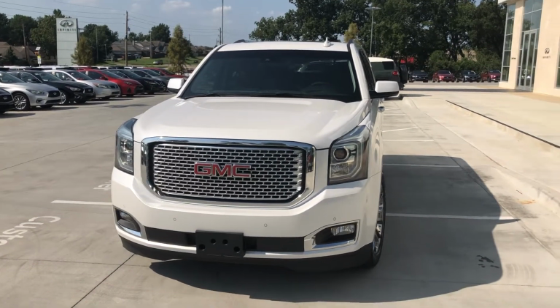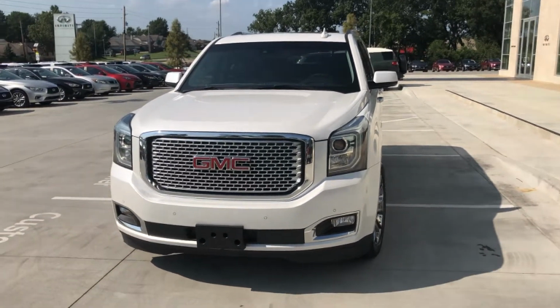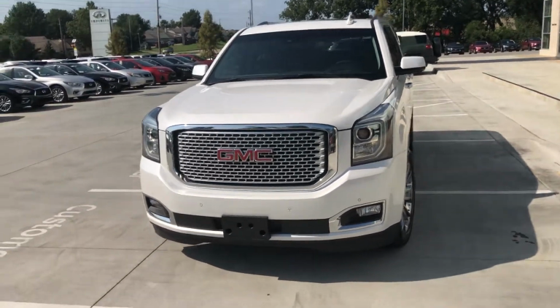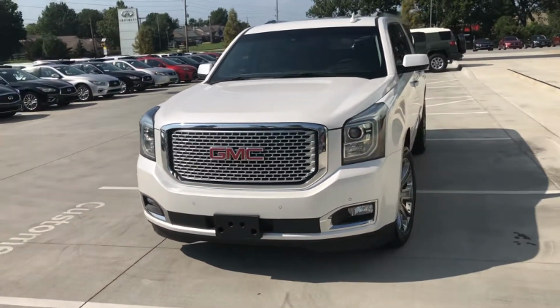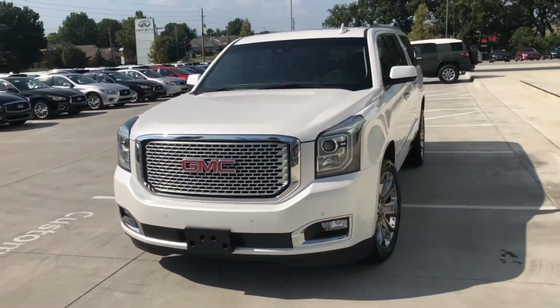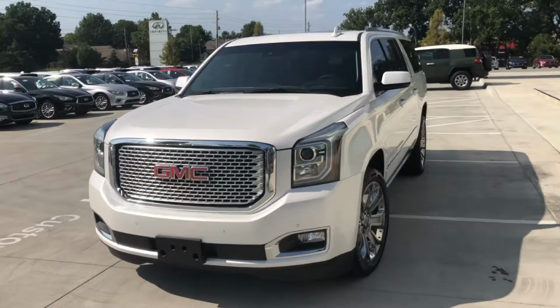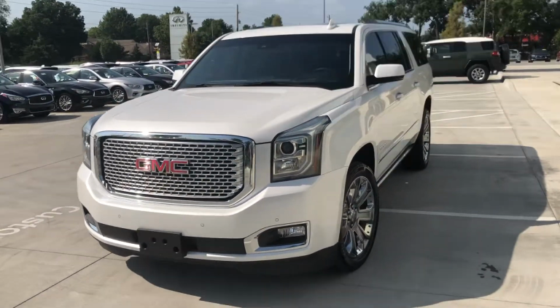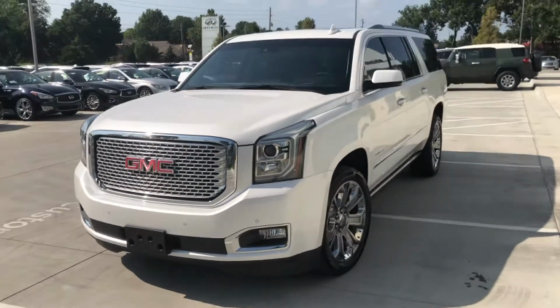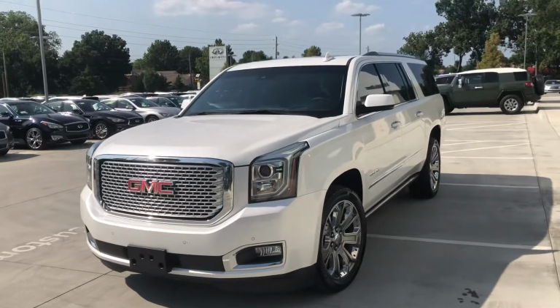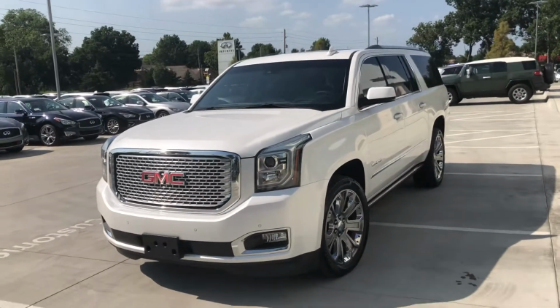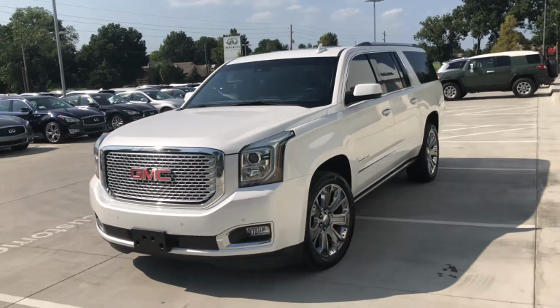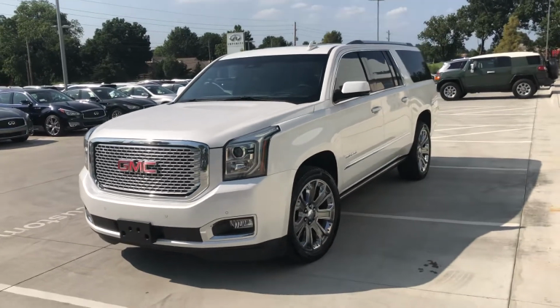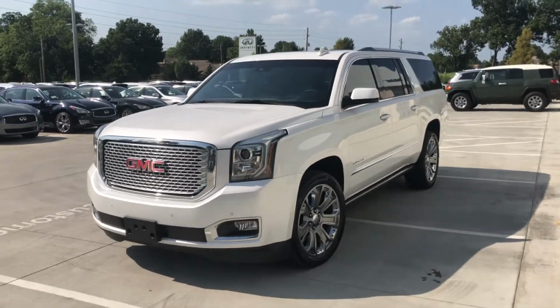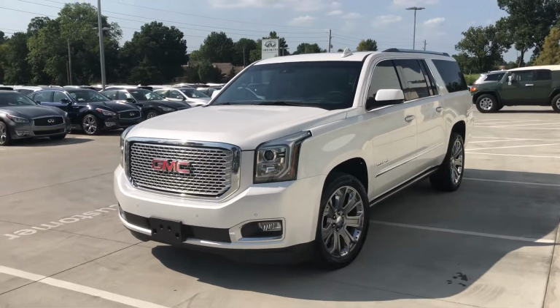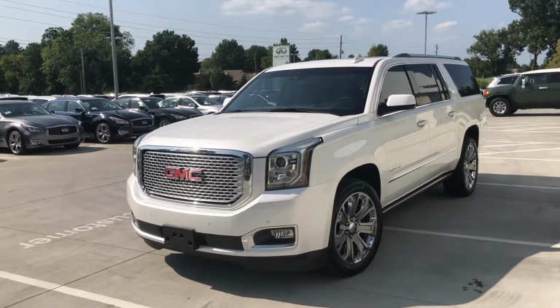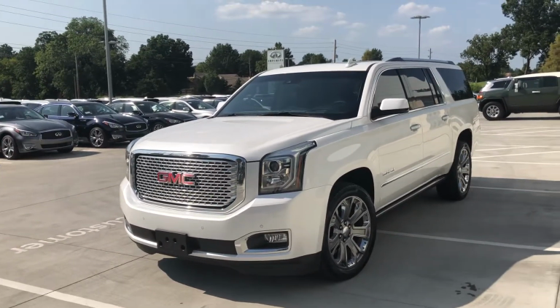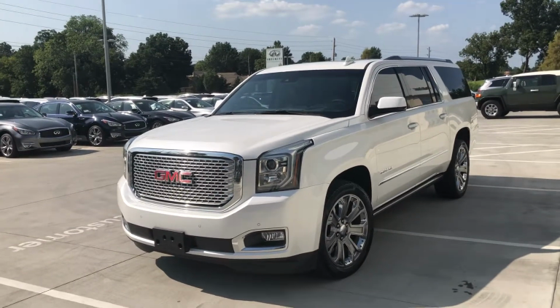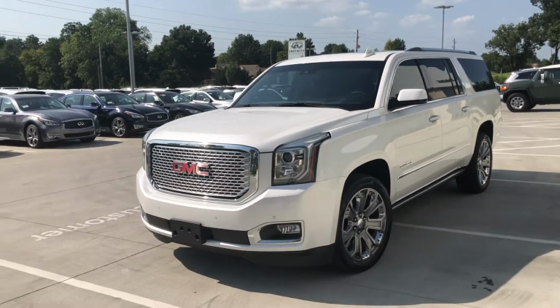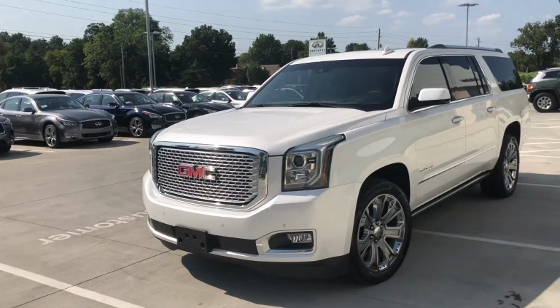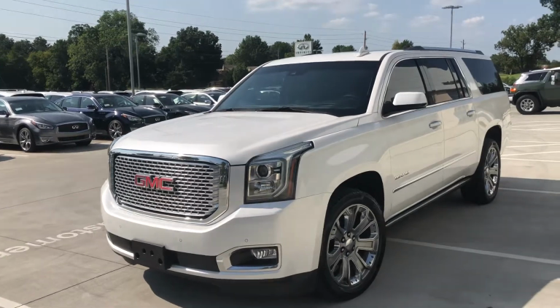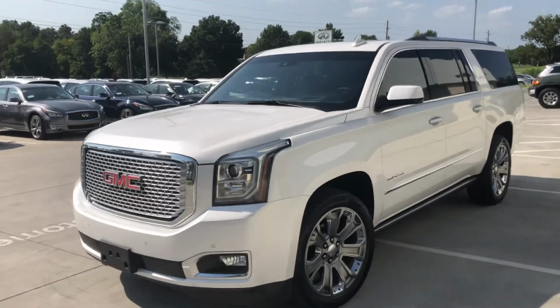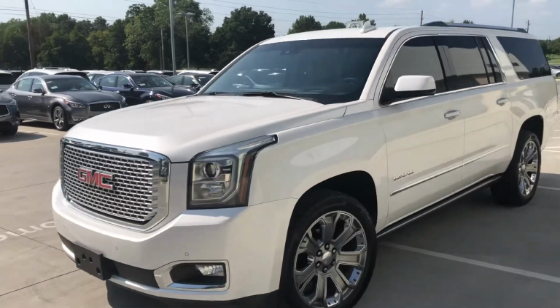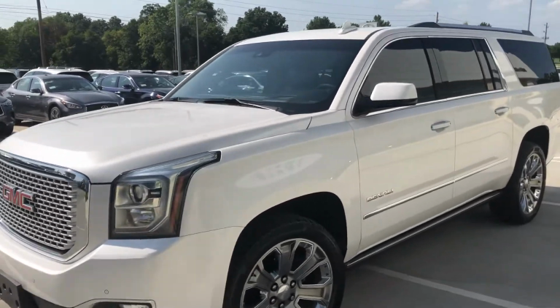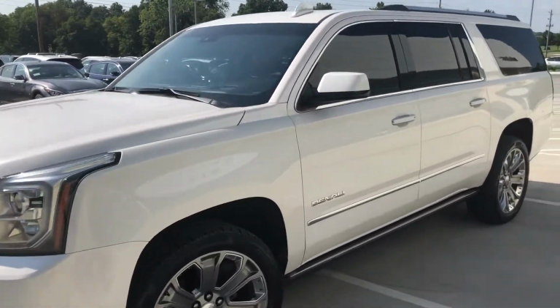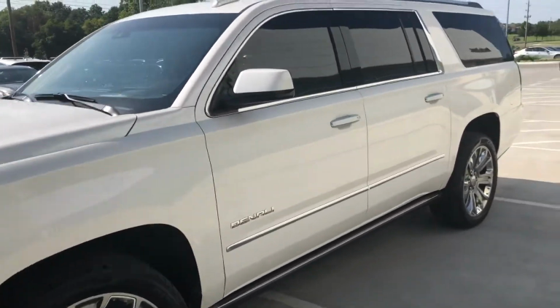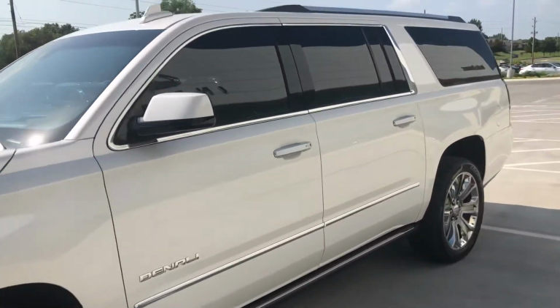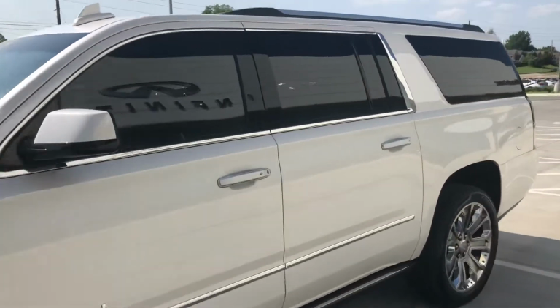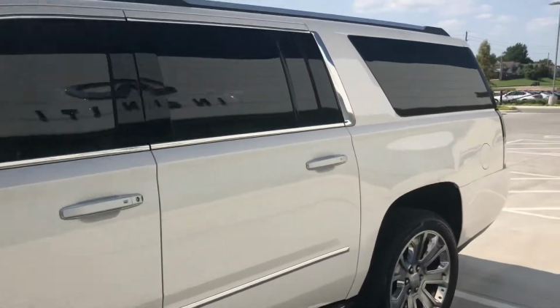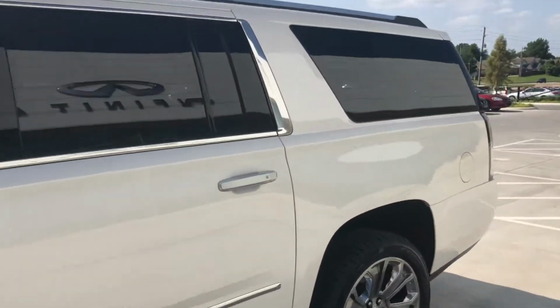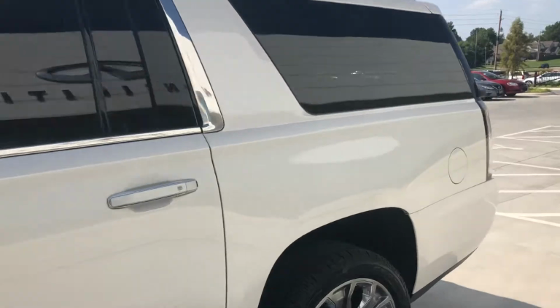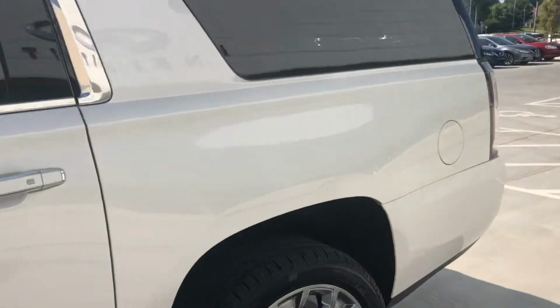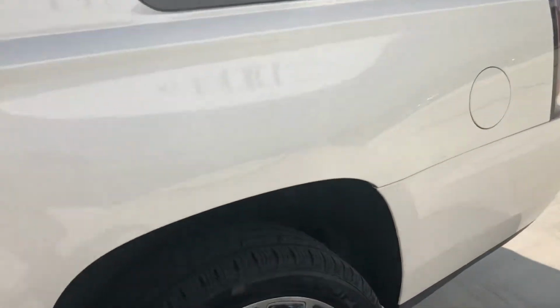Hey Jason, it's Connor over at Jackie Cooper. Here is that Yukon XL you had asked about. It is a Denali, so it's fully loaded. This thing is extremely clean.